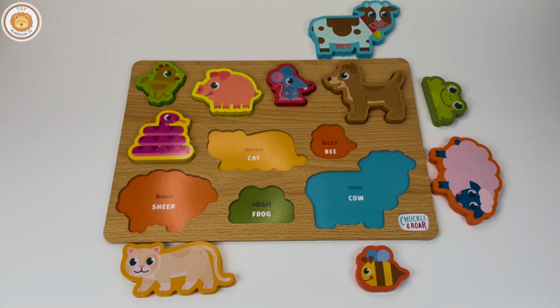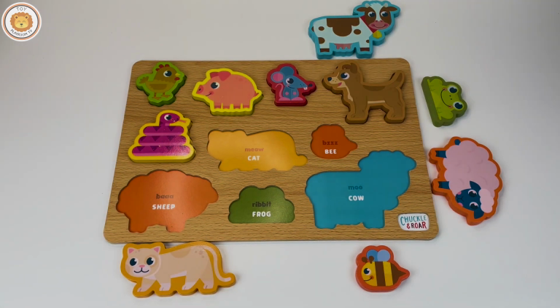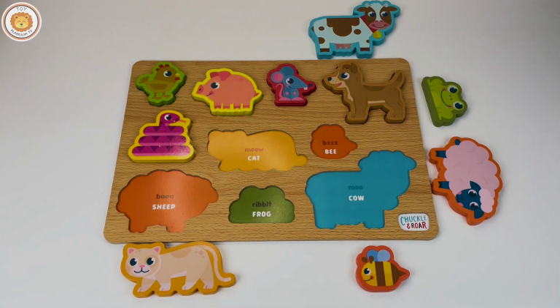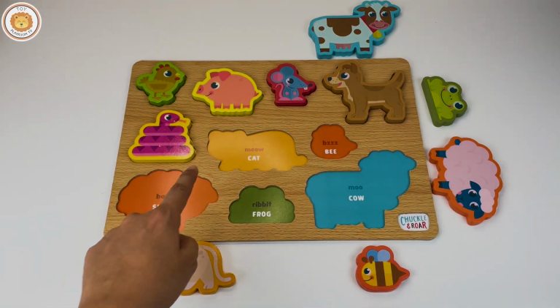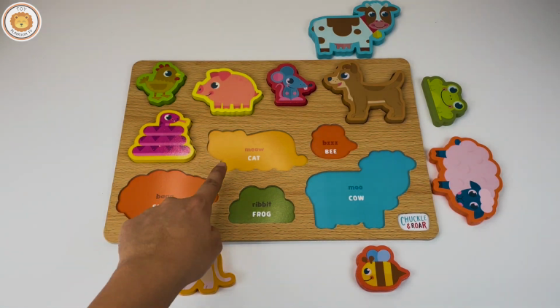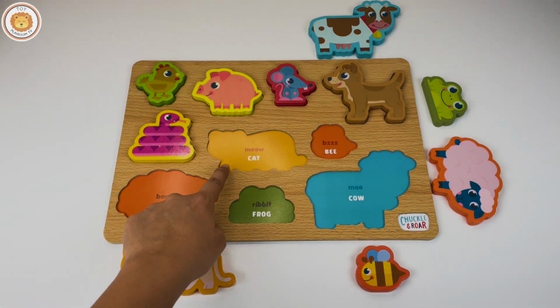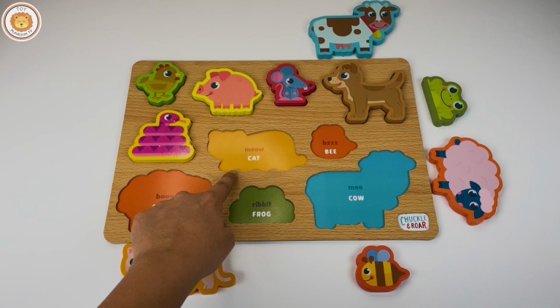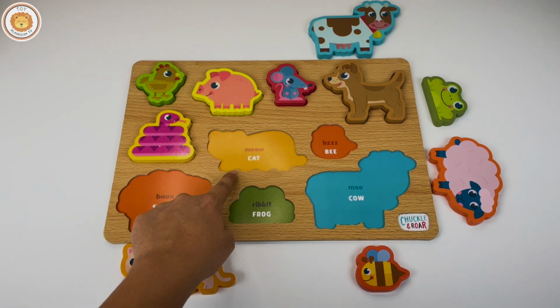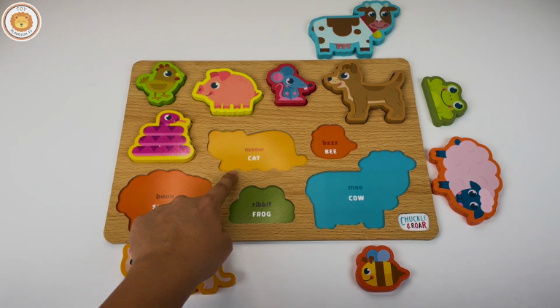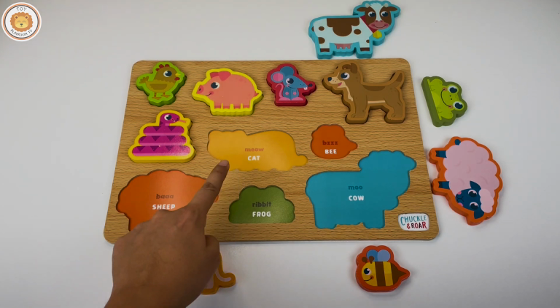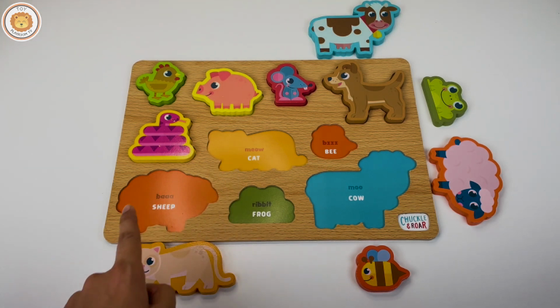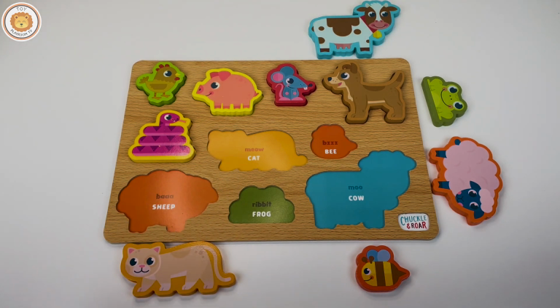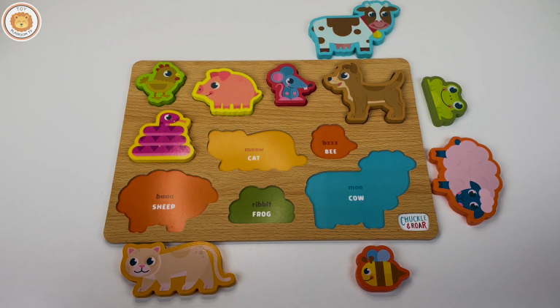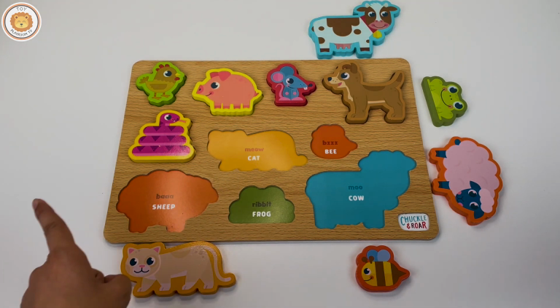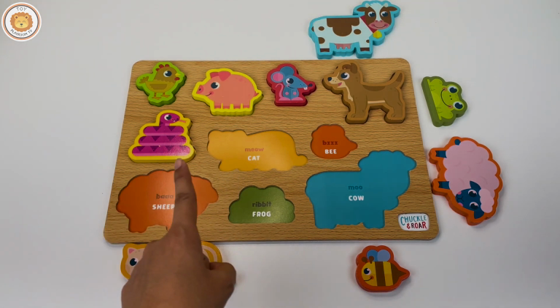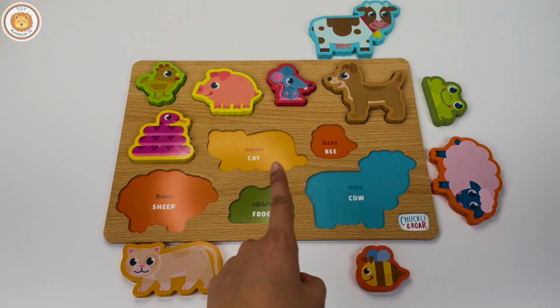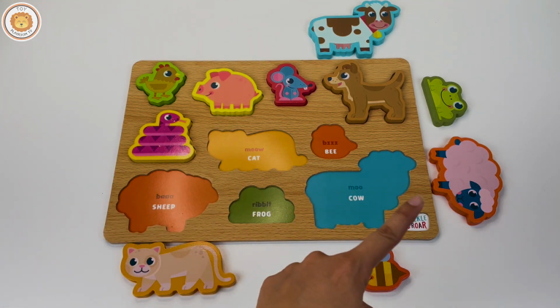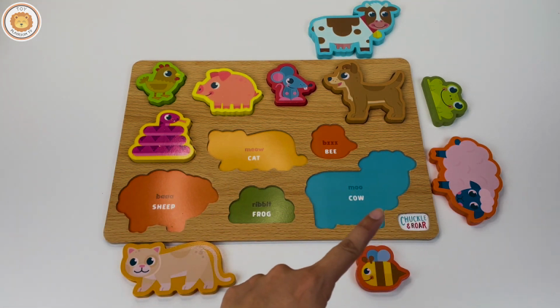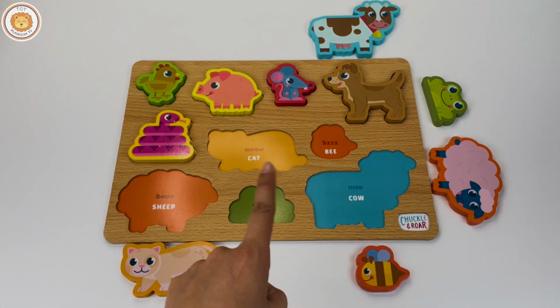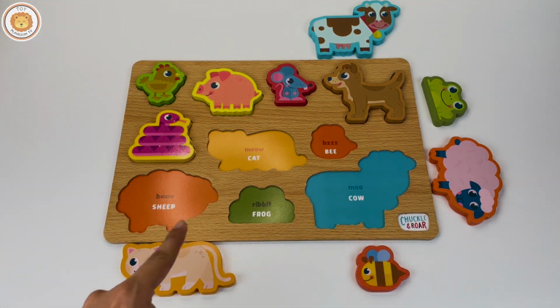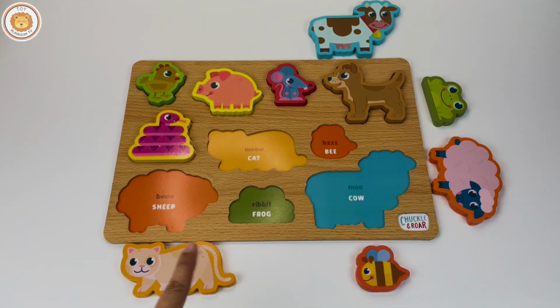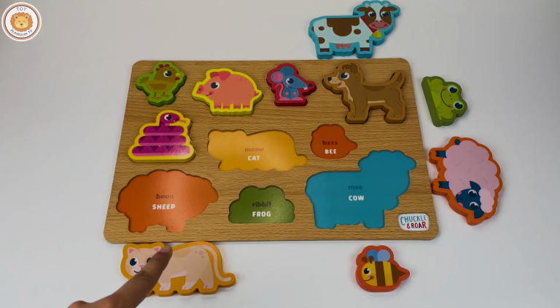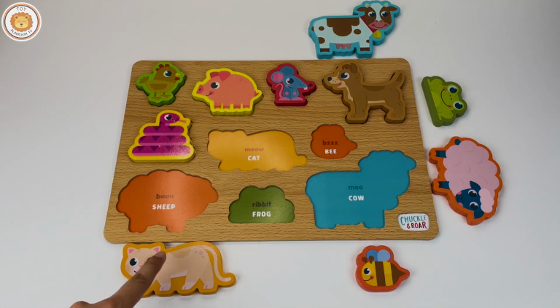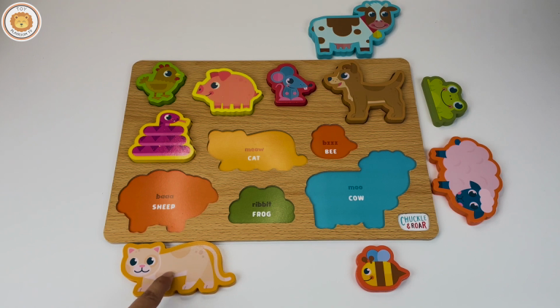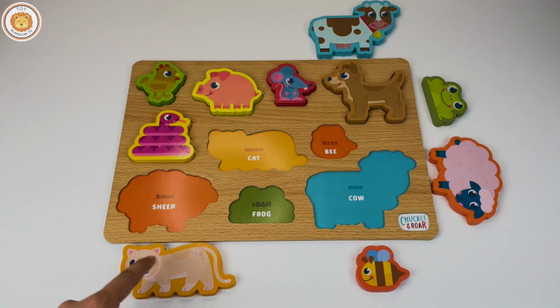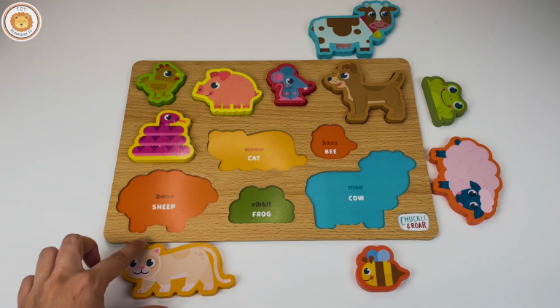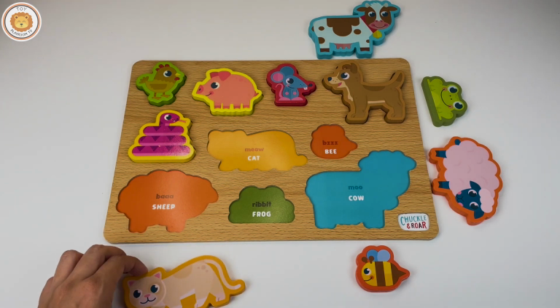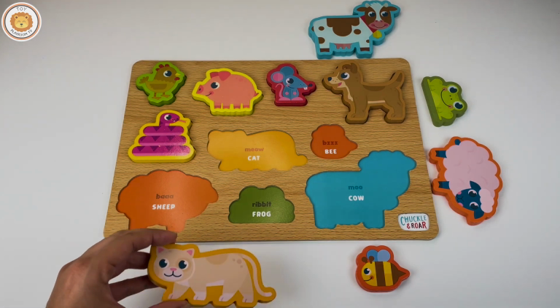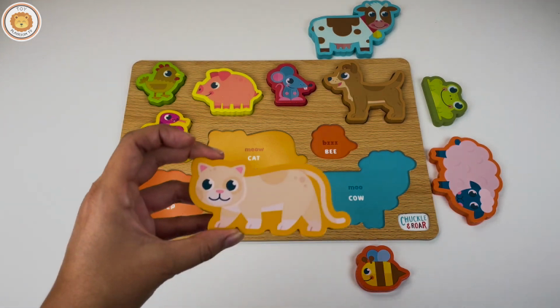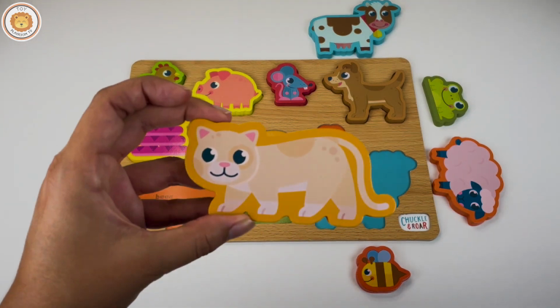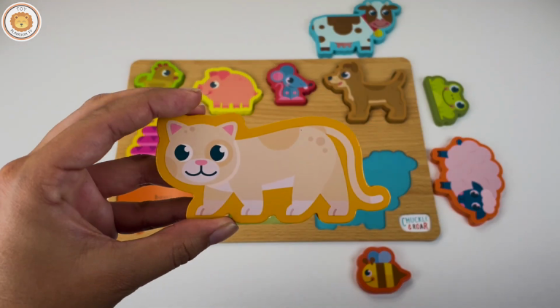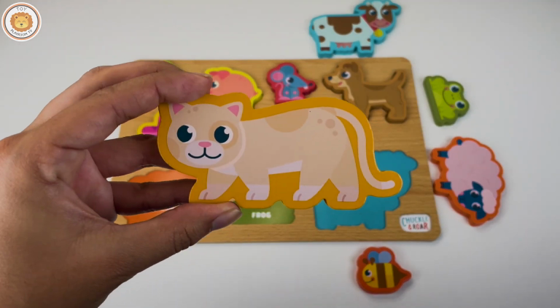Do you know what is this? It's a cat! What does a cat sound like? There we have a cat, the cat goes.